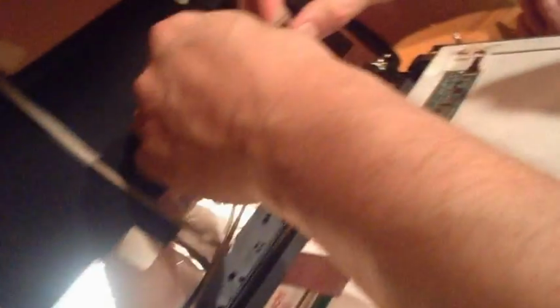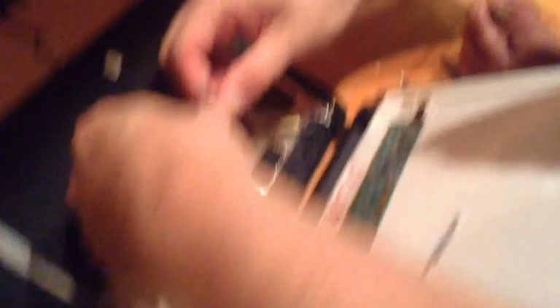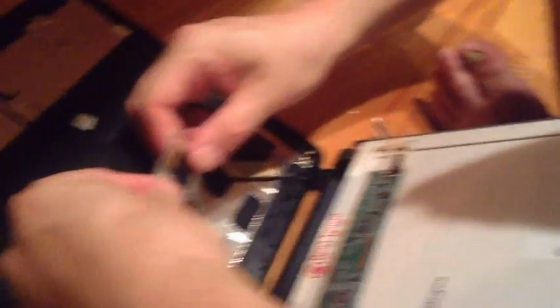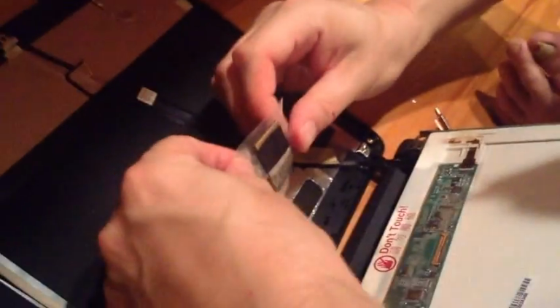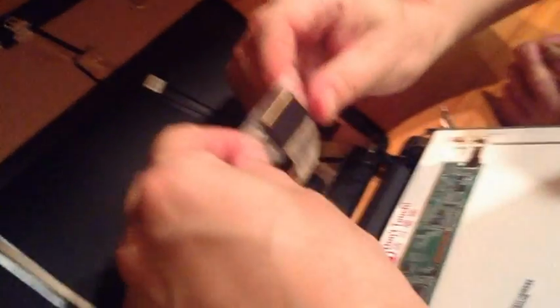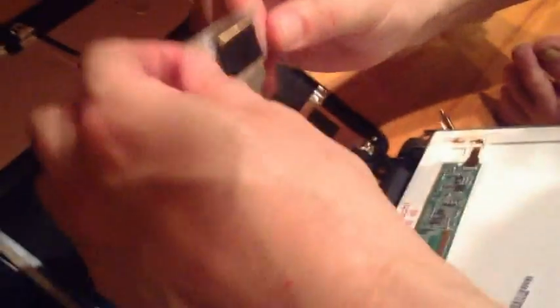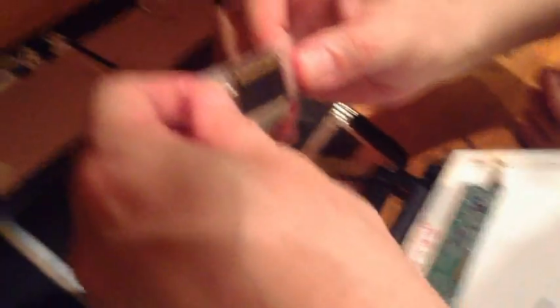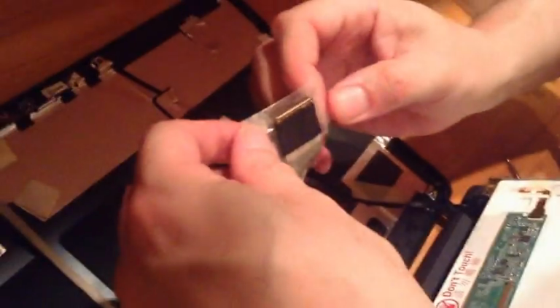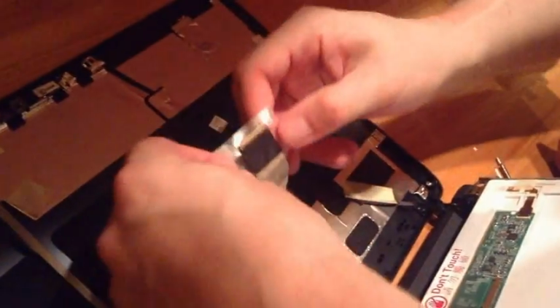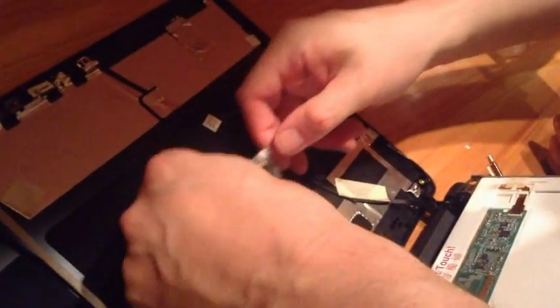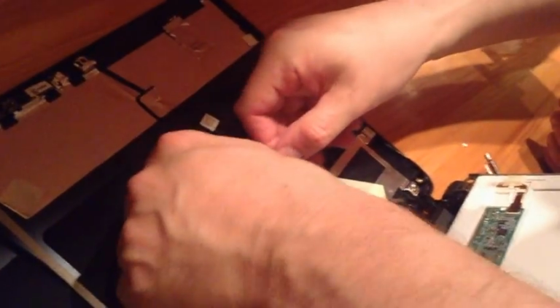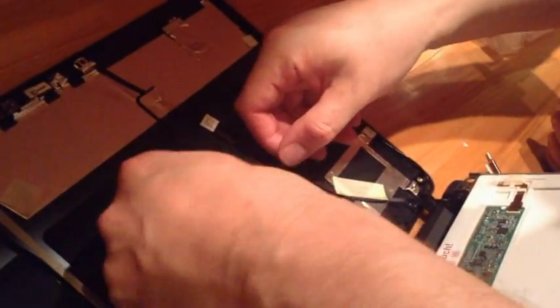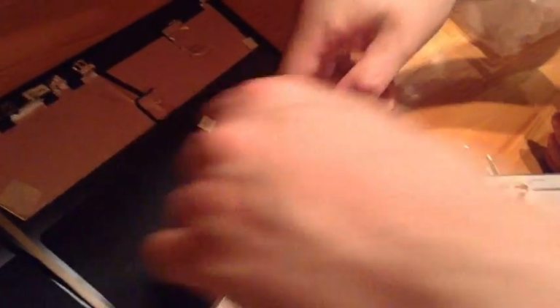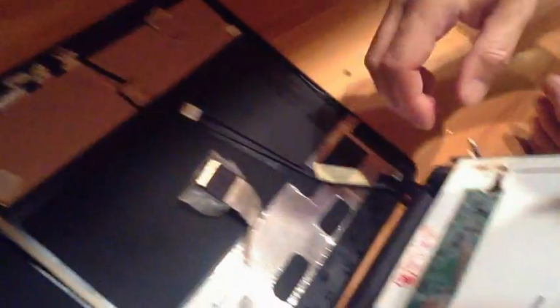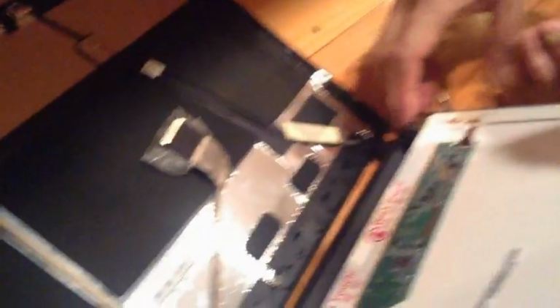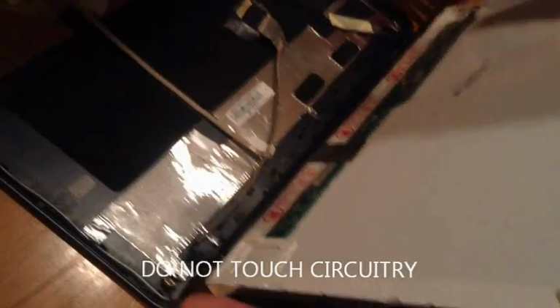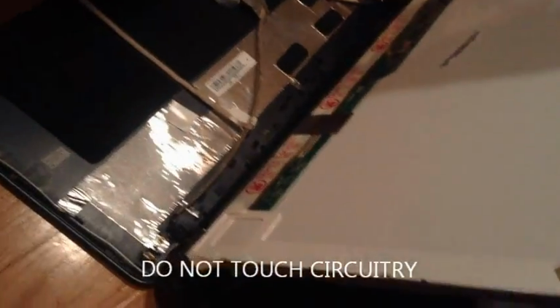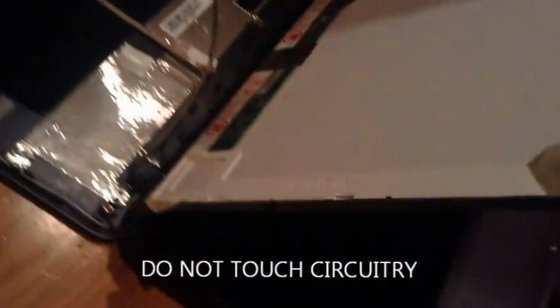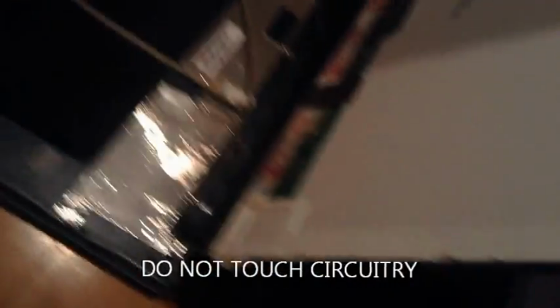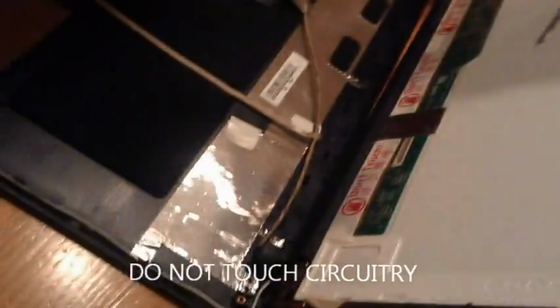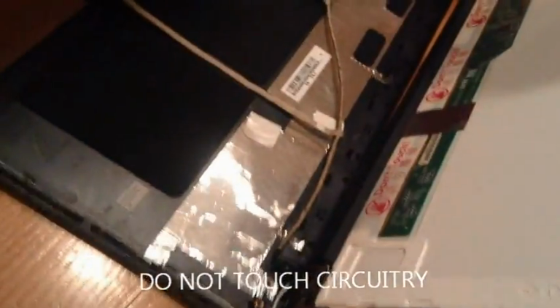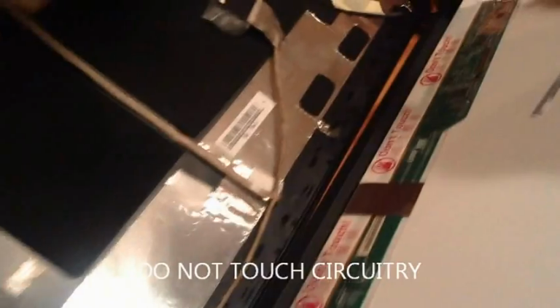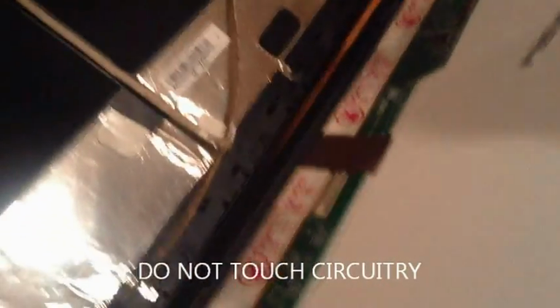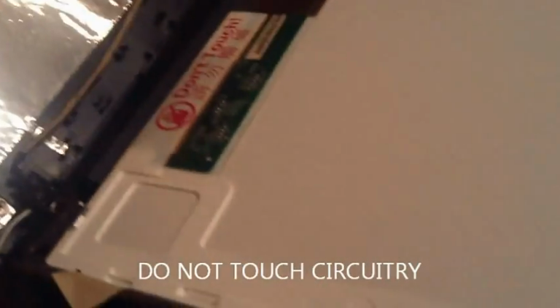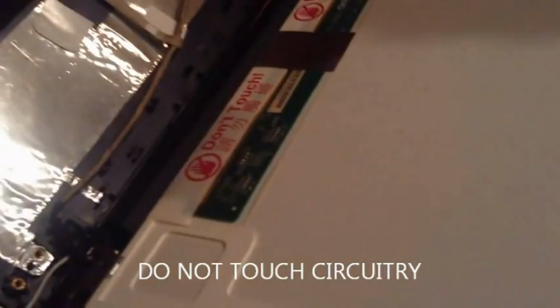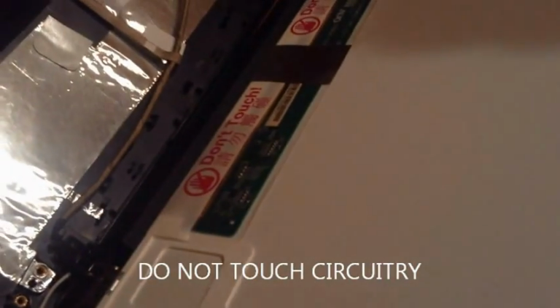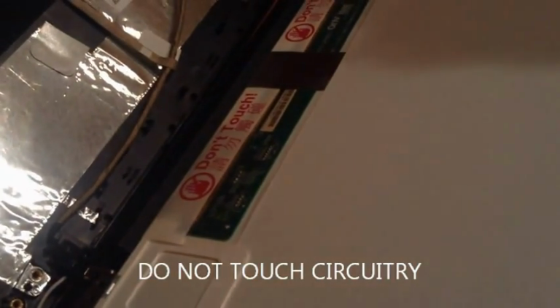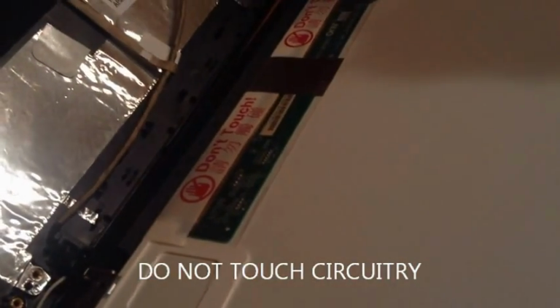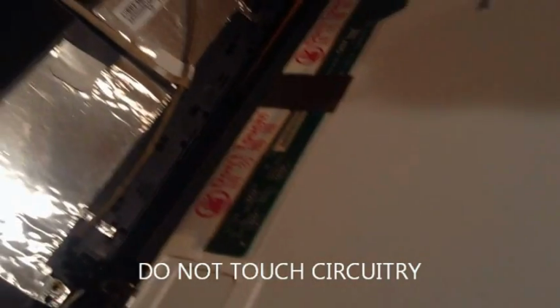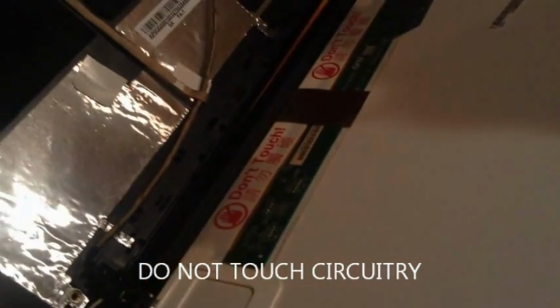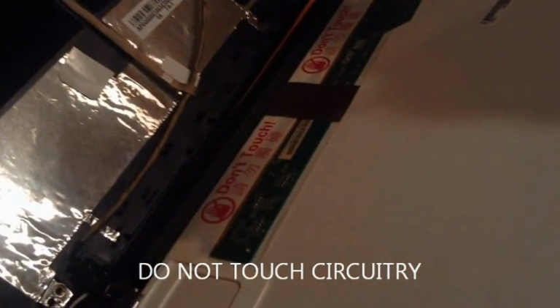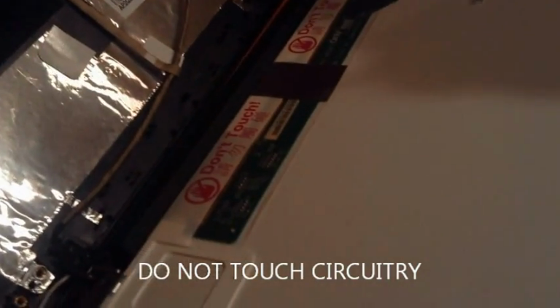I removed this — the video connector from the rear of the unit. Also, just to mention, it's very important not to touch any of the circuitry right there, as it shows.